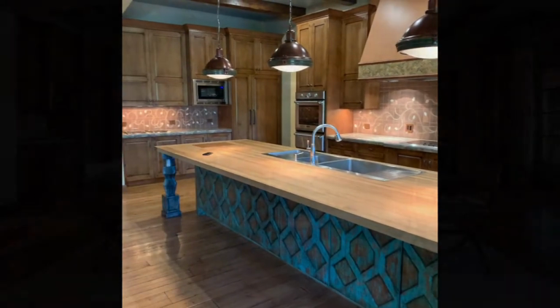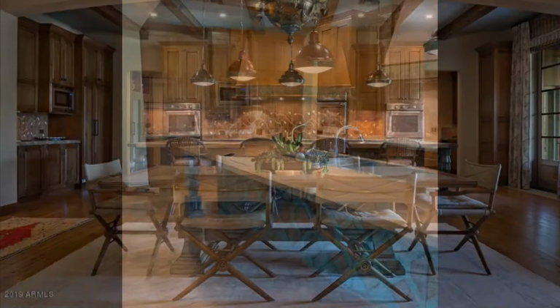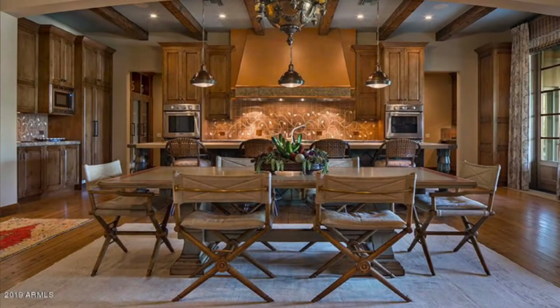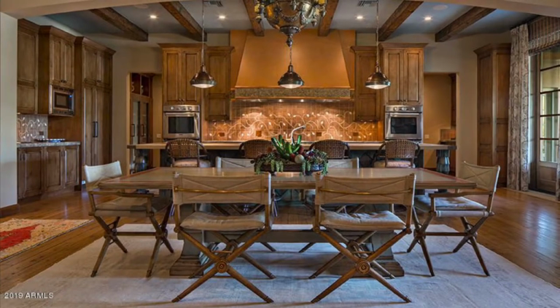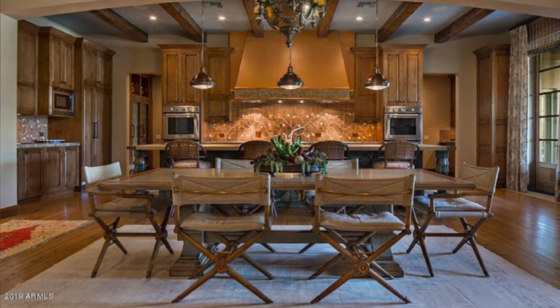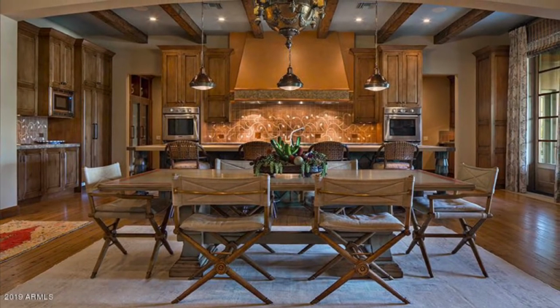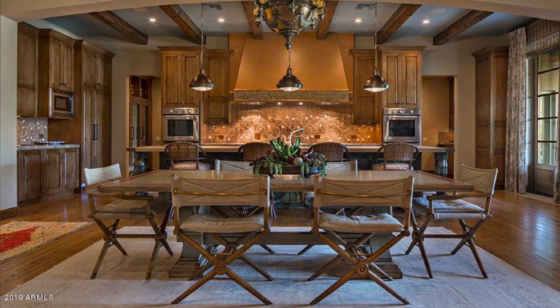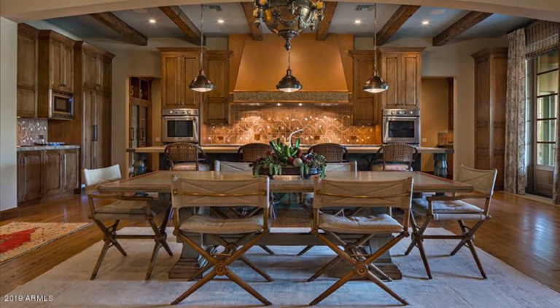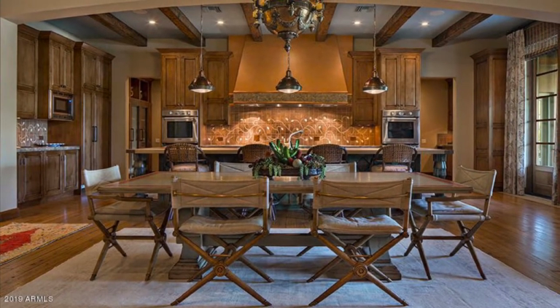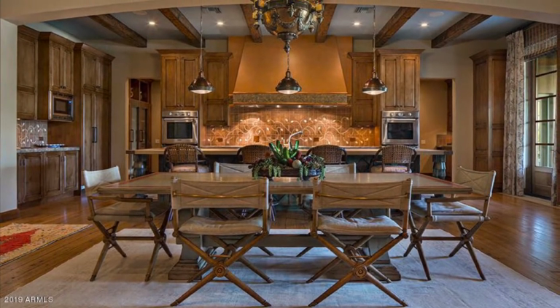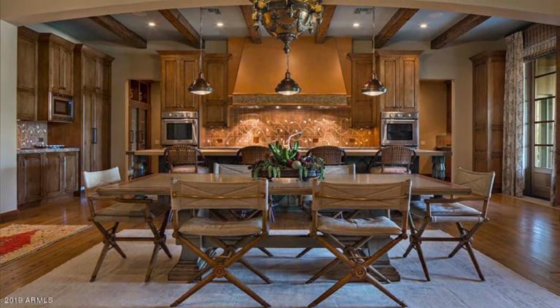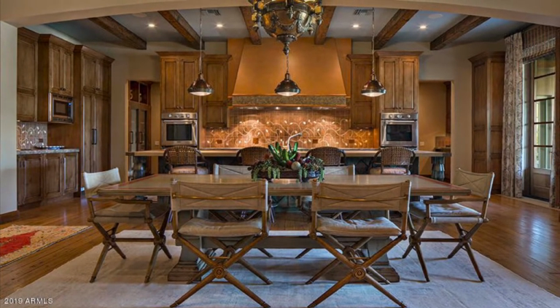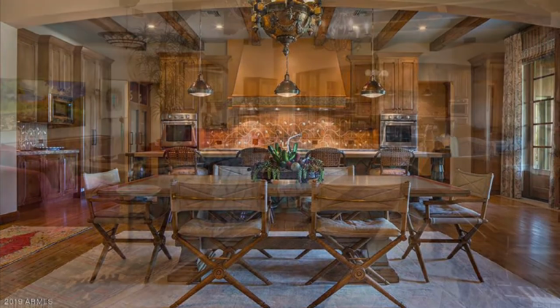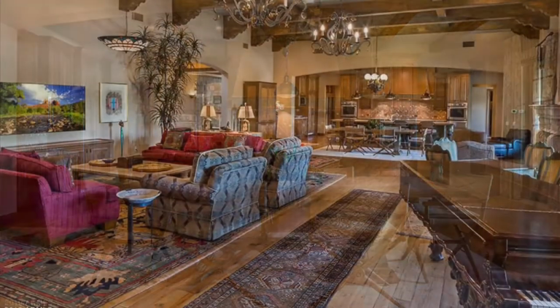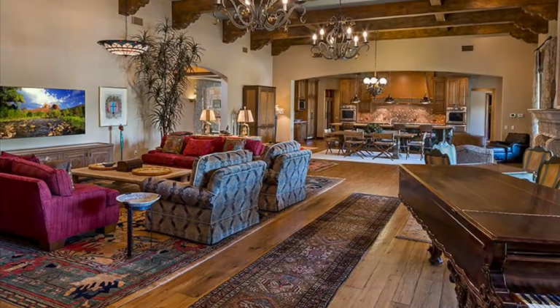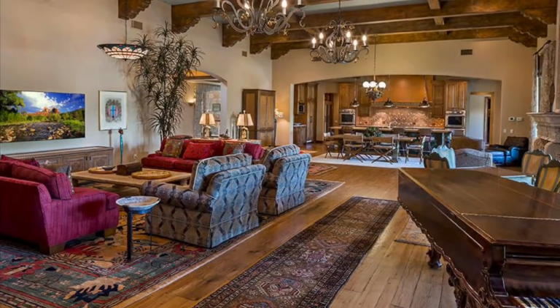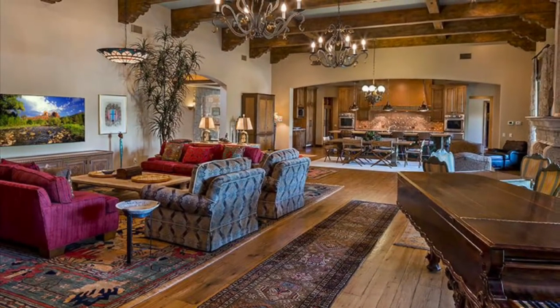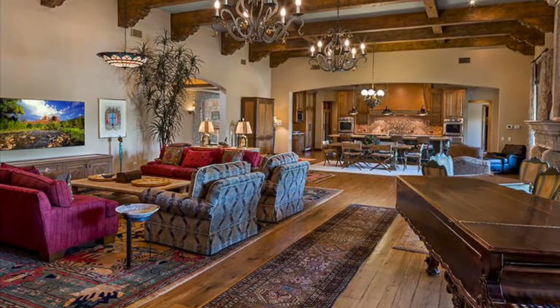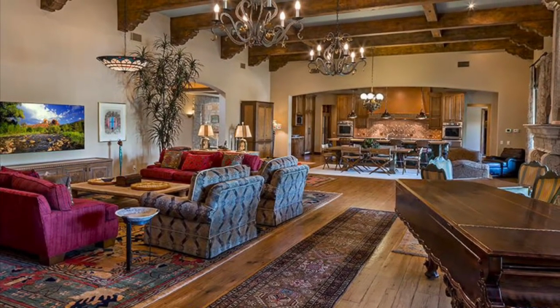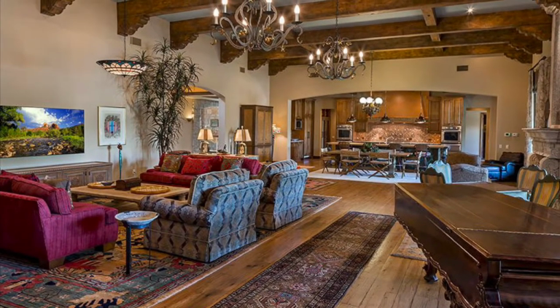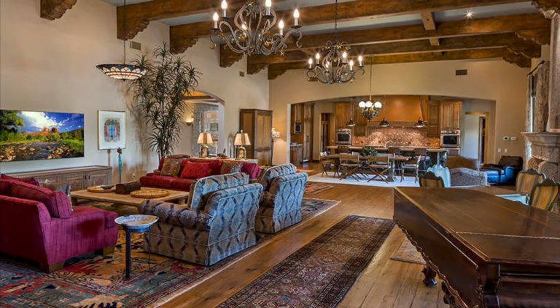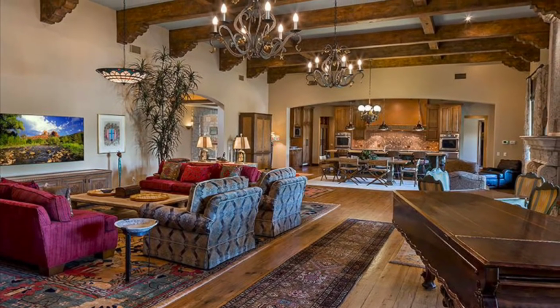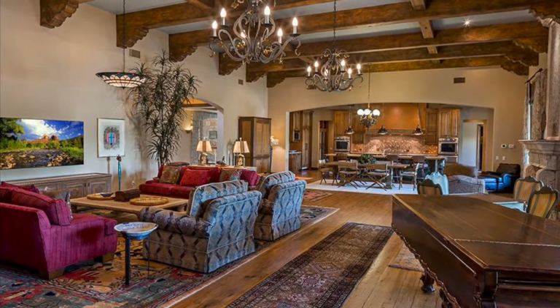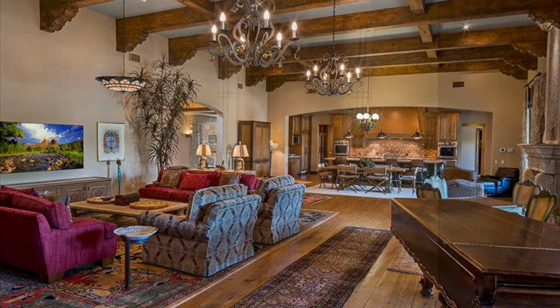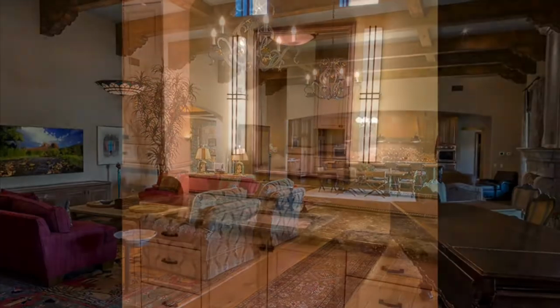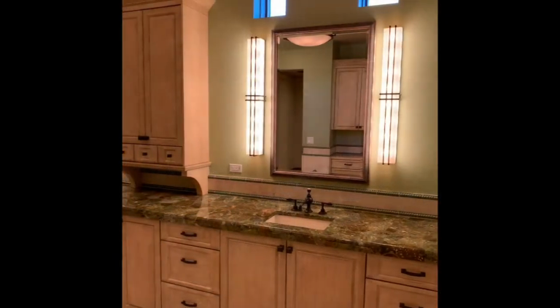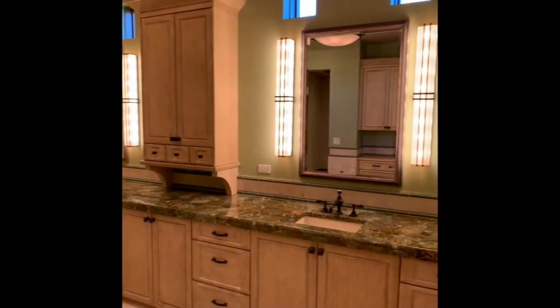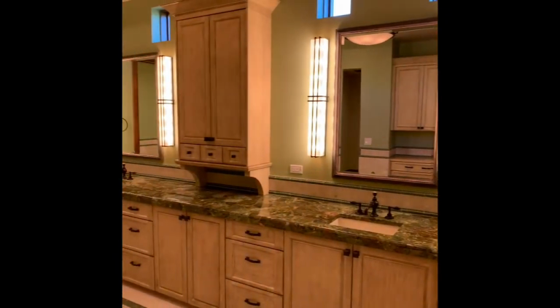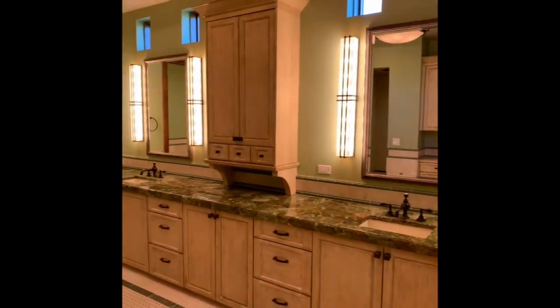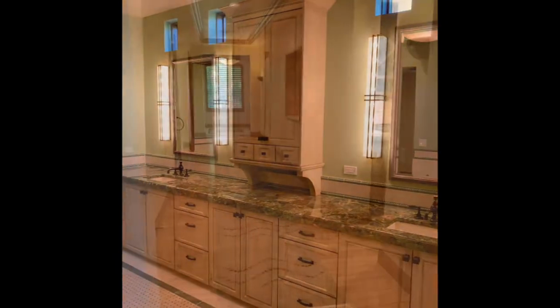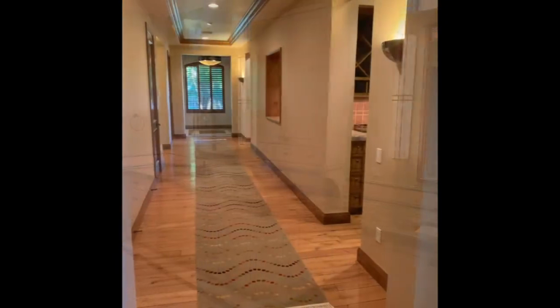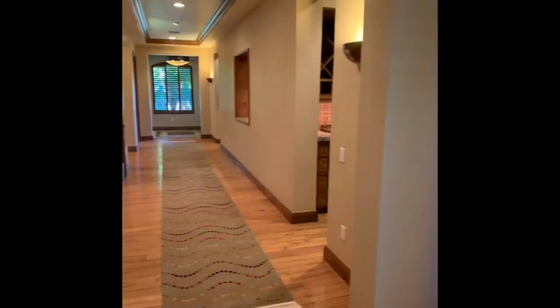Truly no expense was spared in these charming and inviting spaces, from the formal living room and dining room to nine-foot hallways which lead to a truly great room with welcoming space for any size social or intimate gathering.